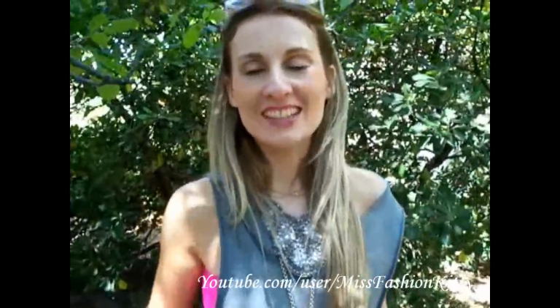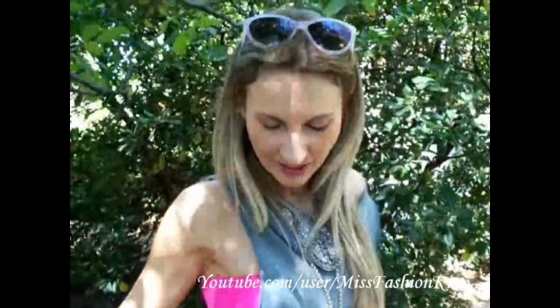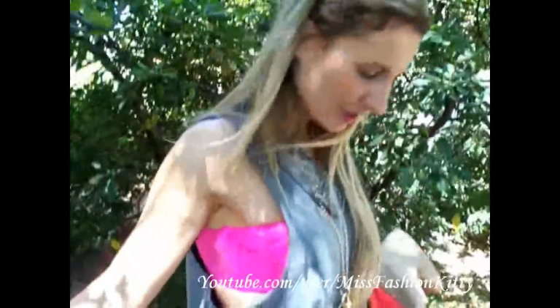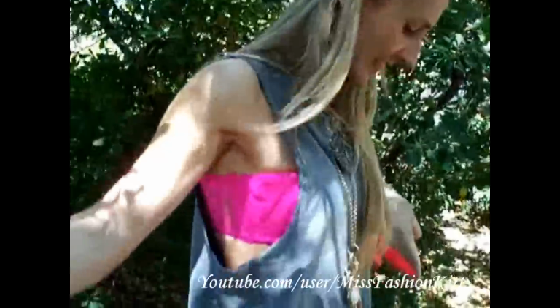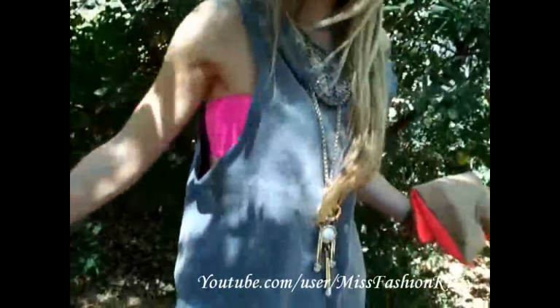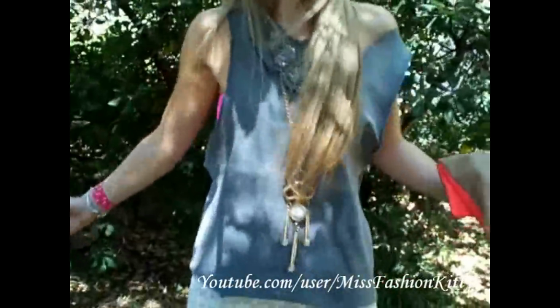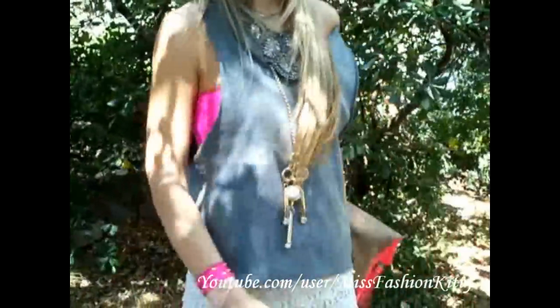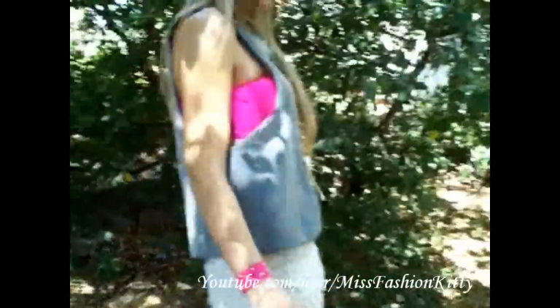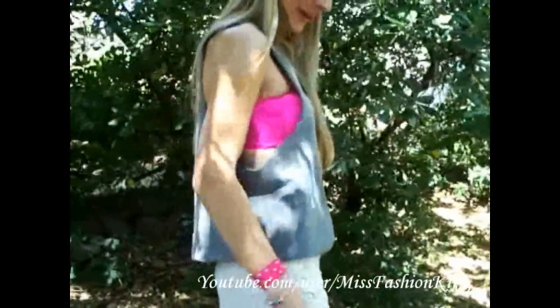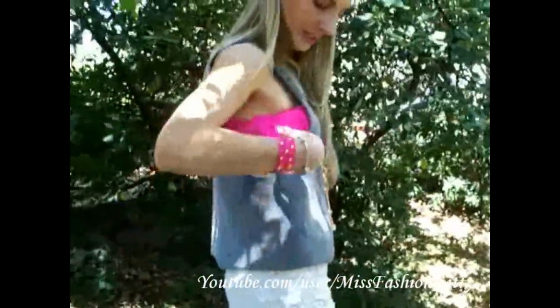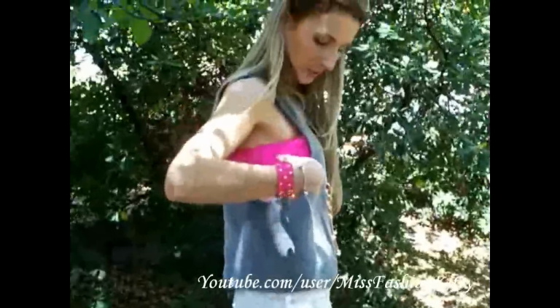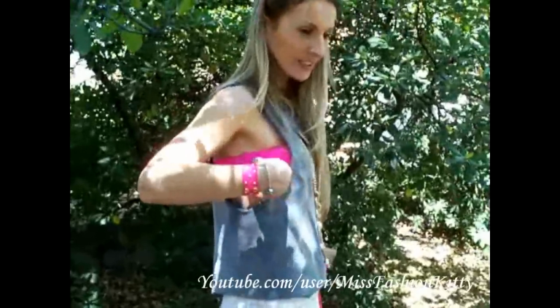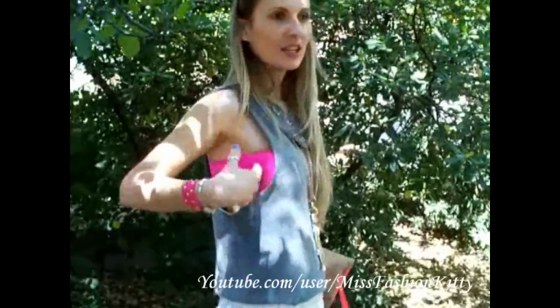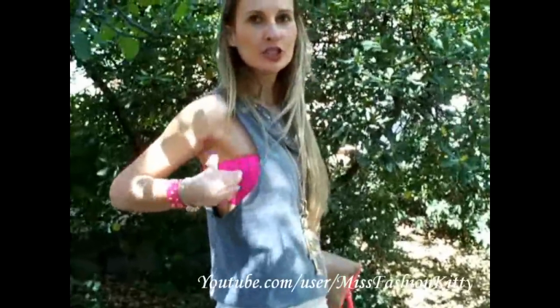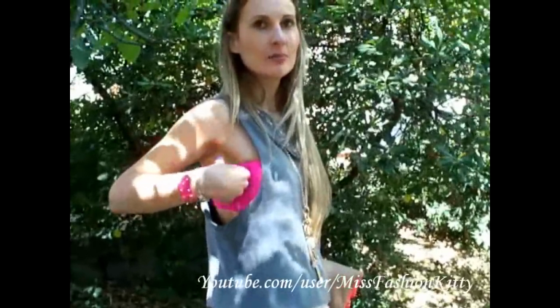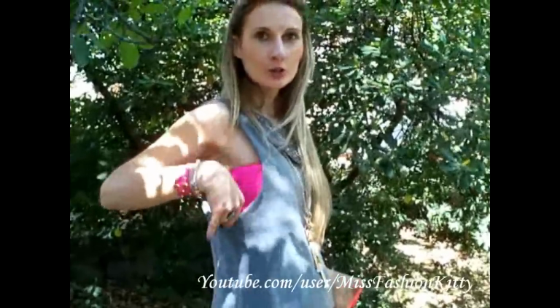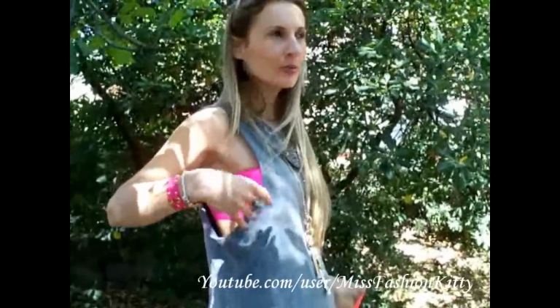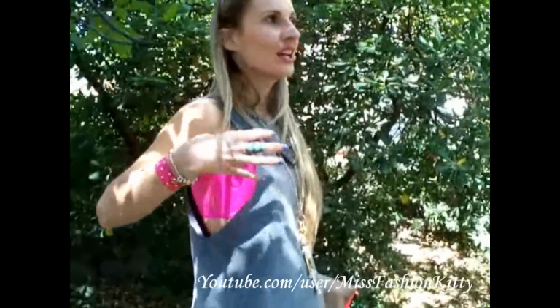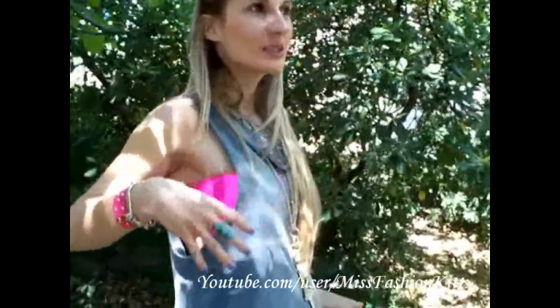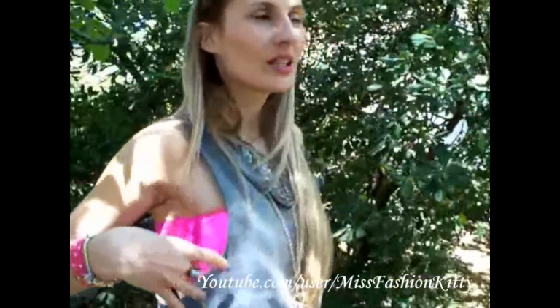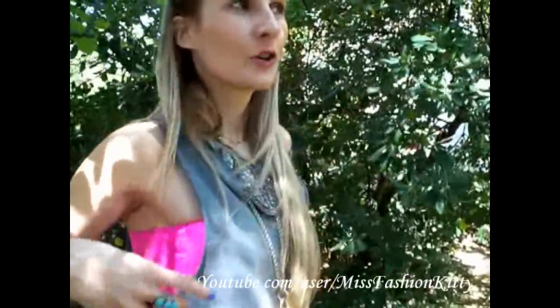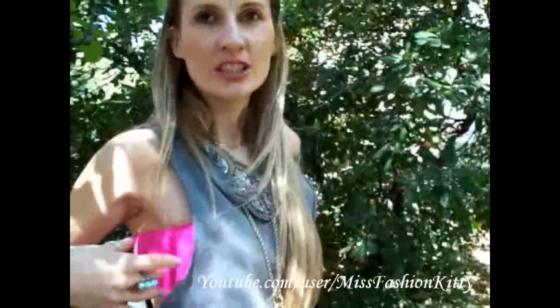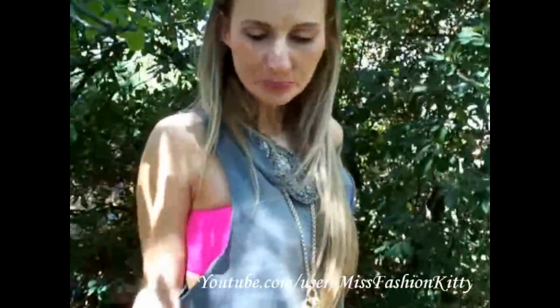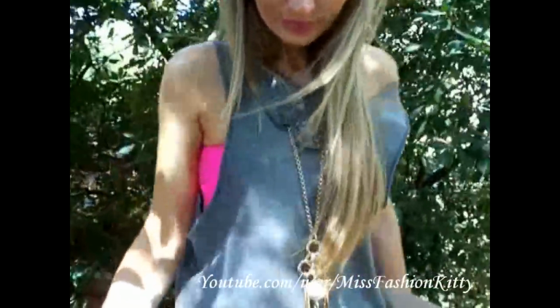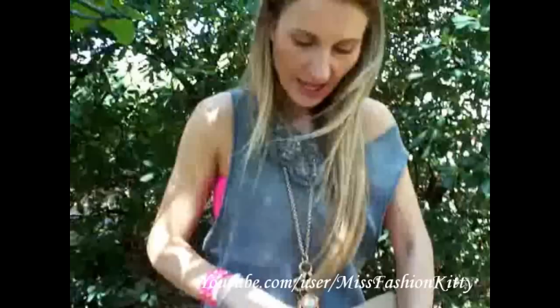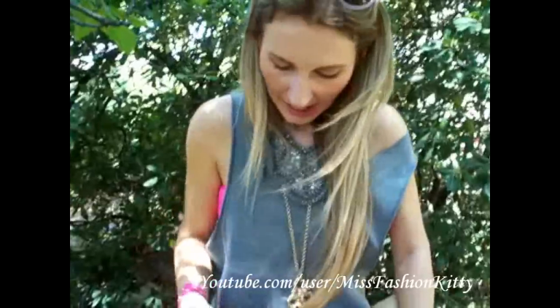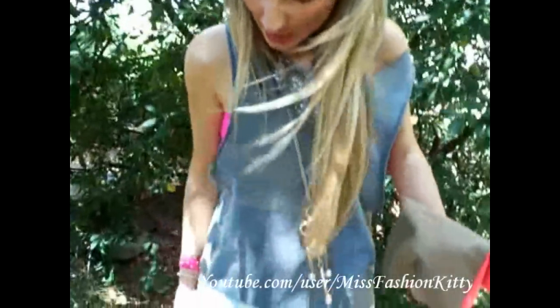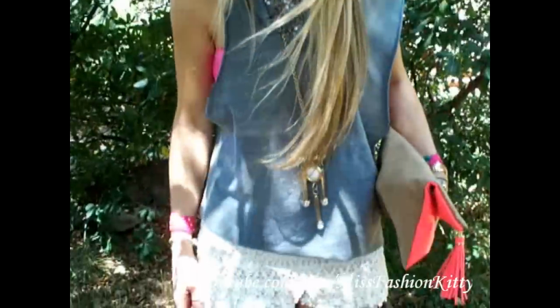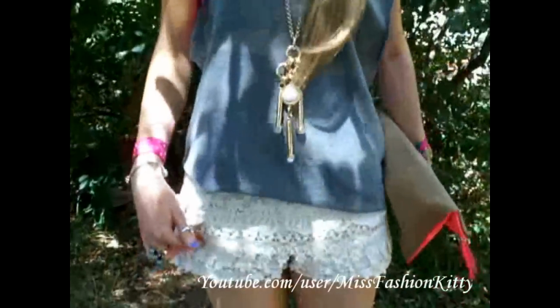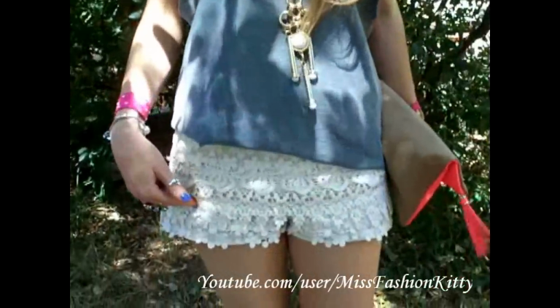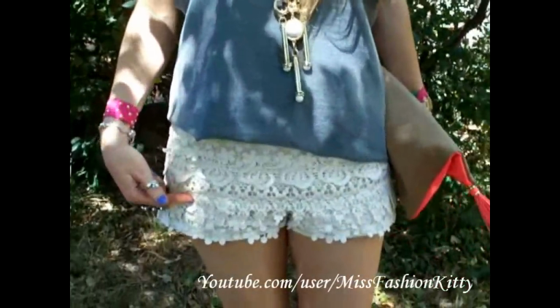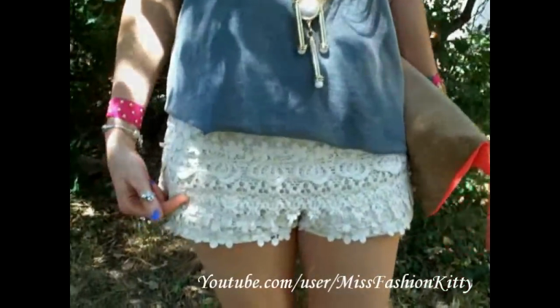And now I believe it's really really cute — I love it! Underneath I'm wearing a bright fuchsia bandeau top, a lace one from H&M, and I'm wearing my crochet shorts from Zara.